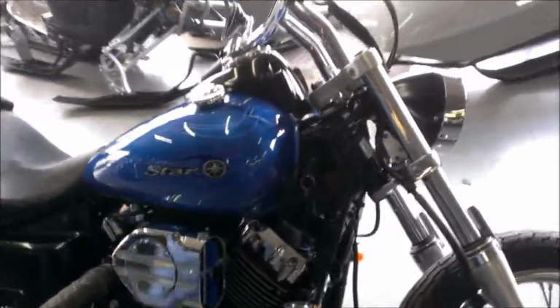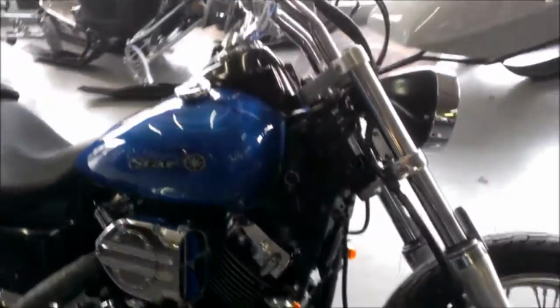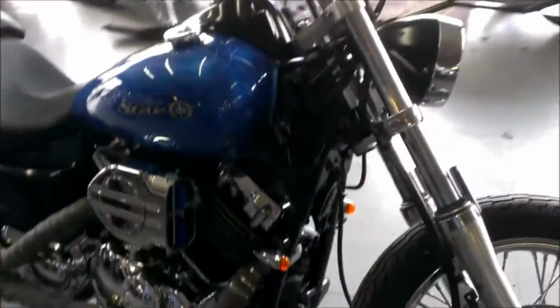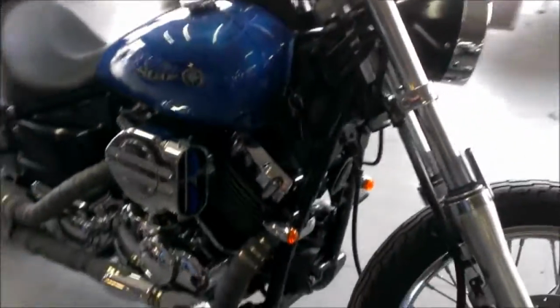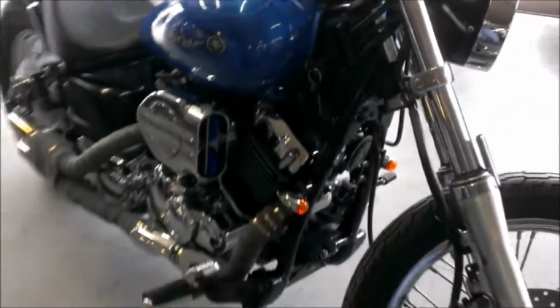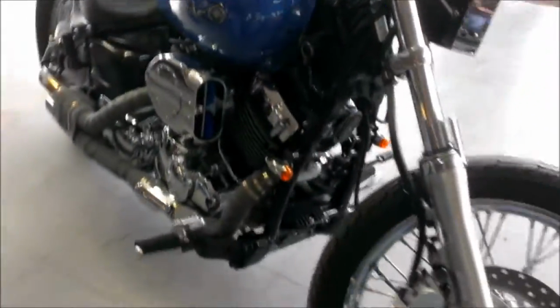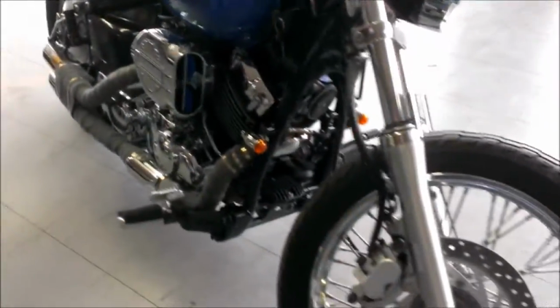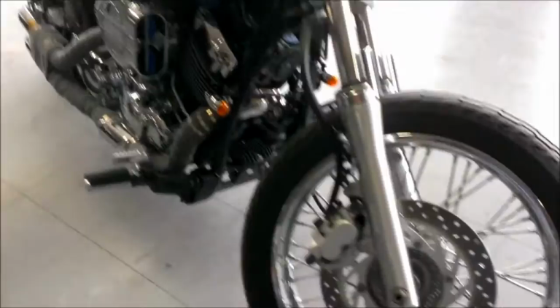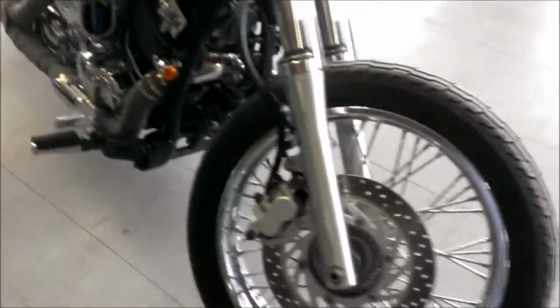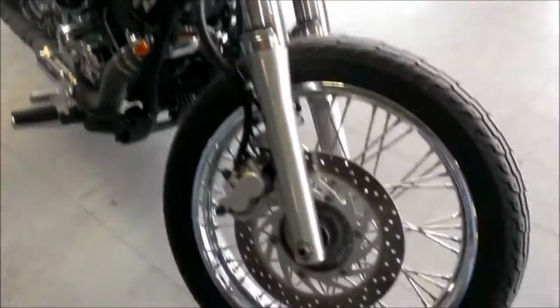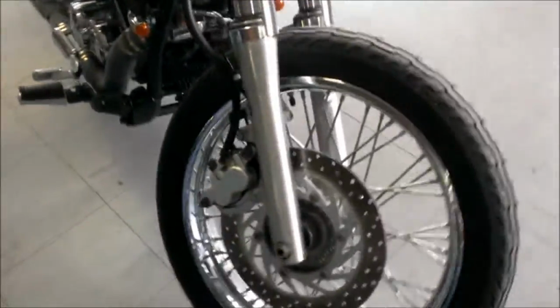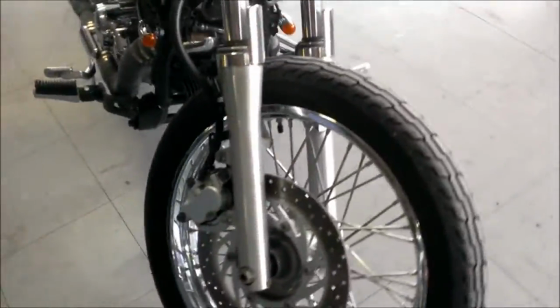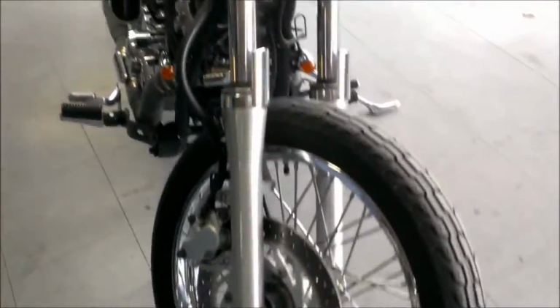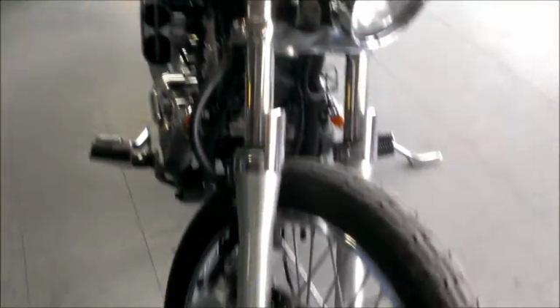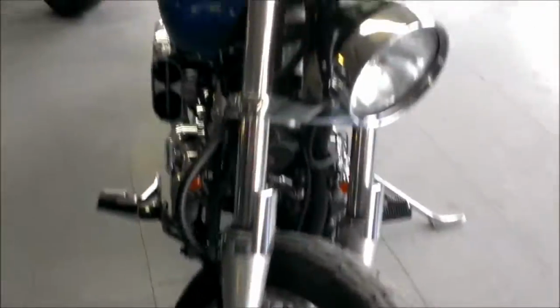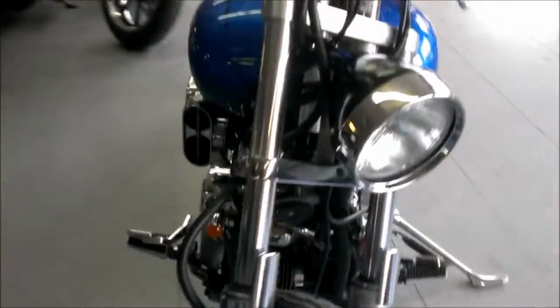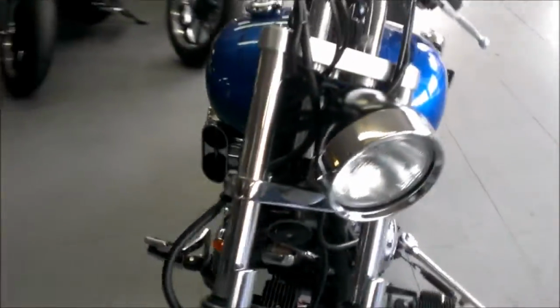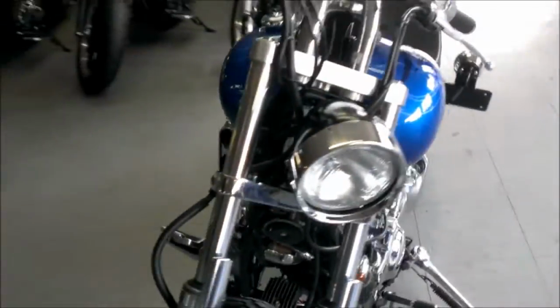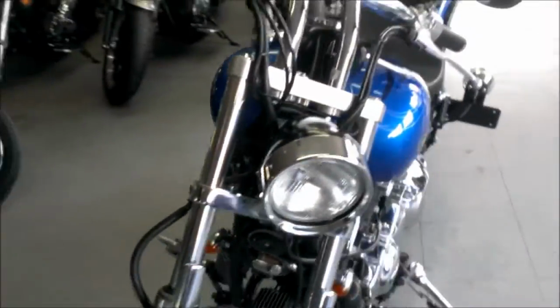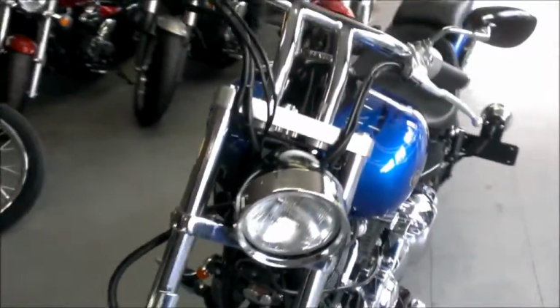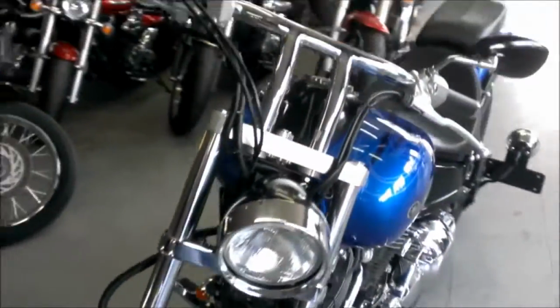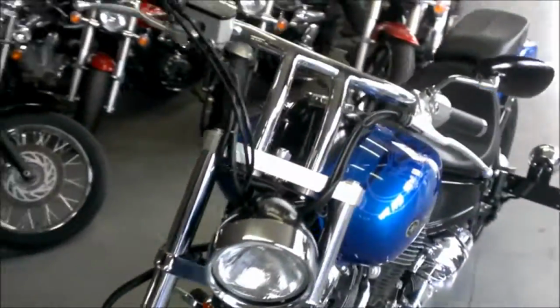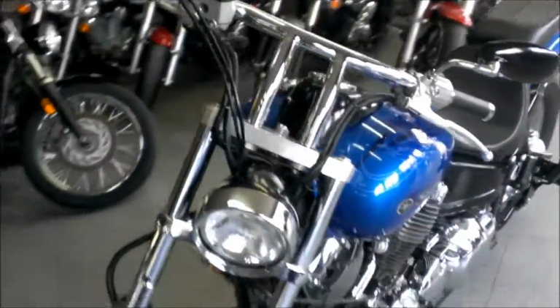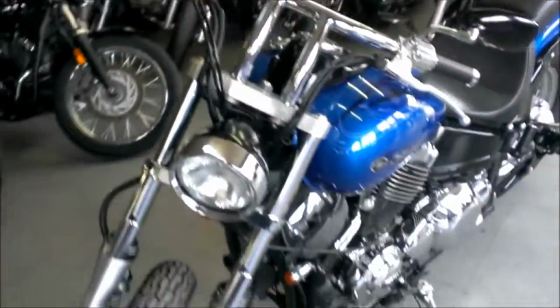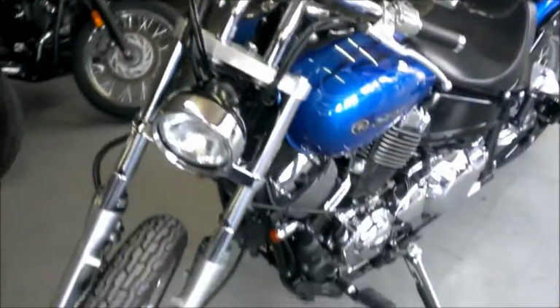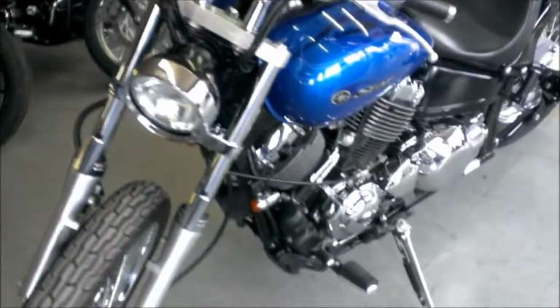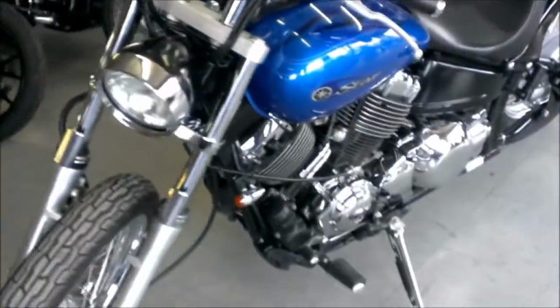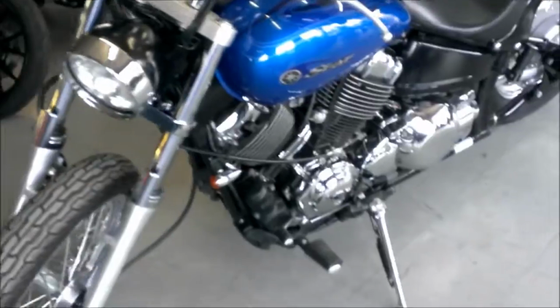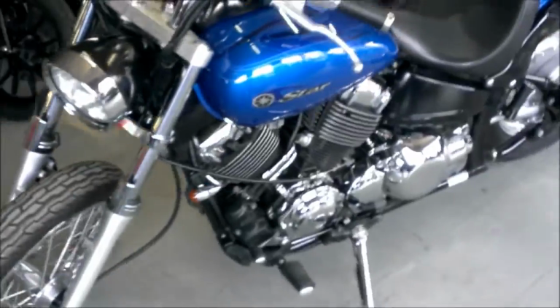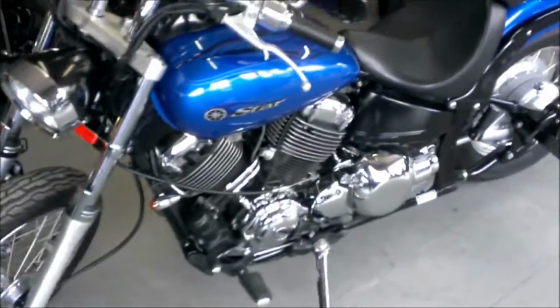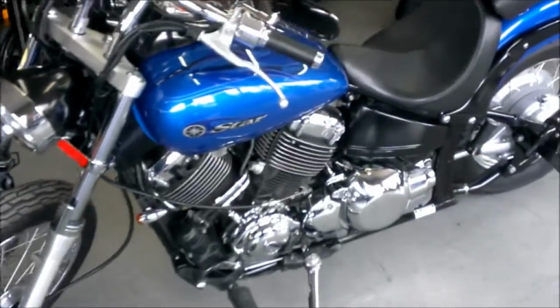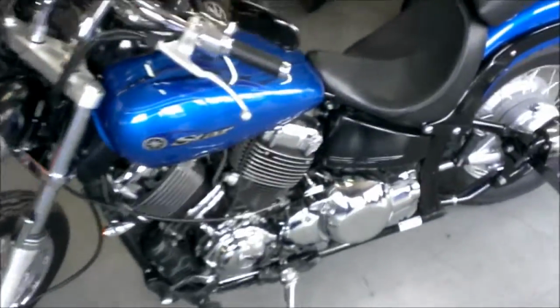This is a very sharp bobber that will turn heads wherever you go. Just as expected at a Yamaha dealership, fluids changed and ready for the street for only $39.99.